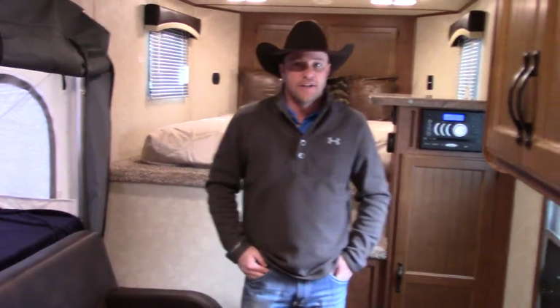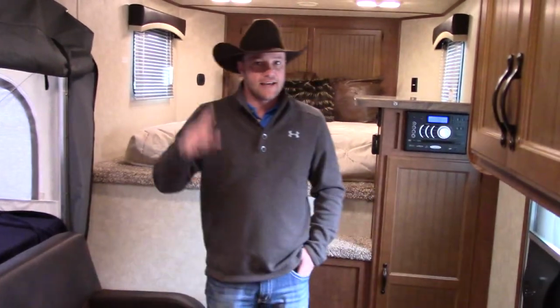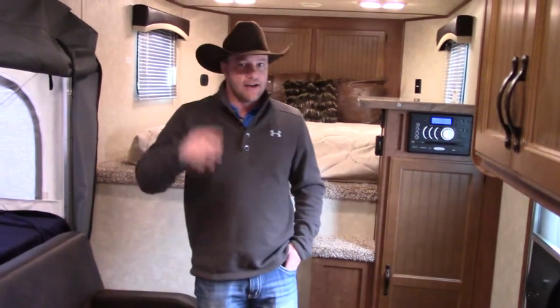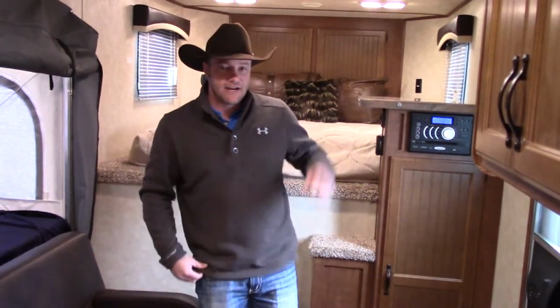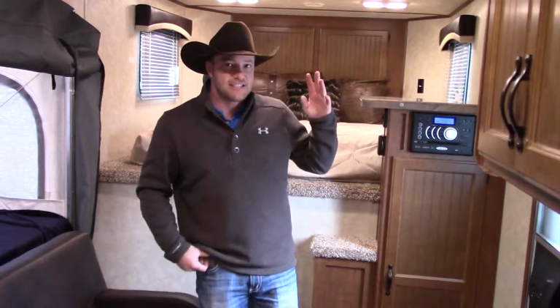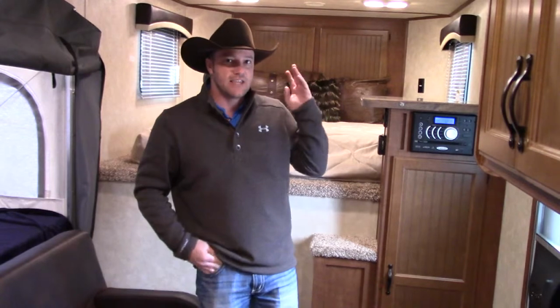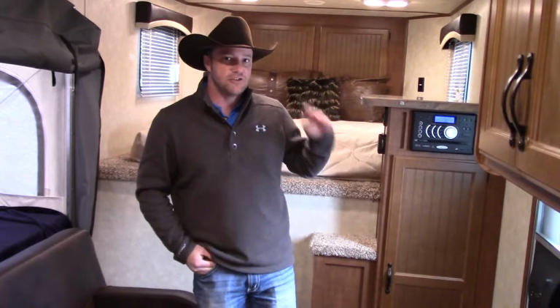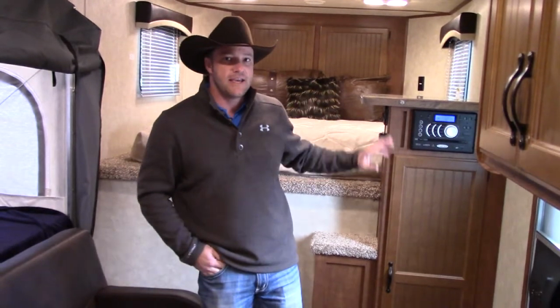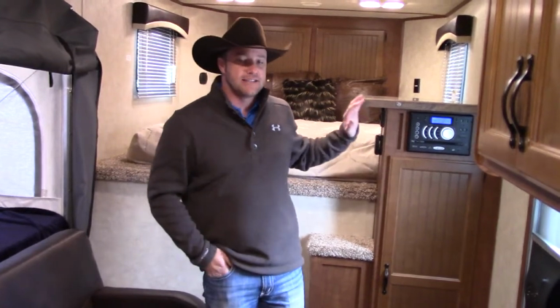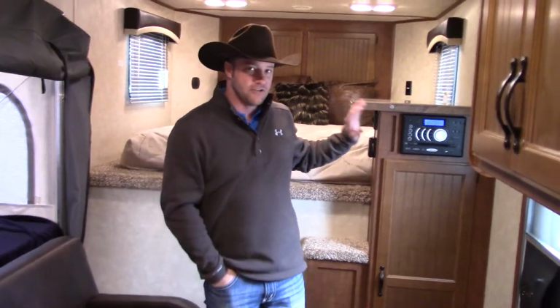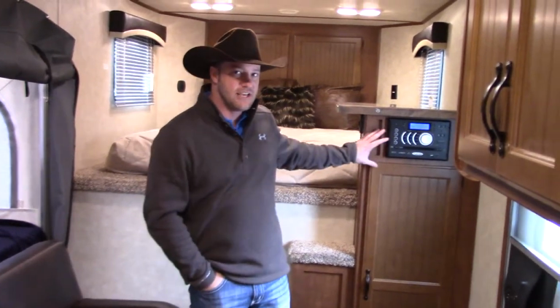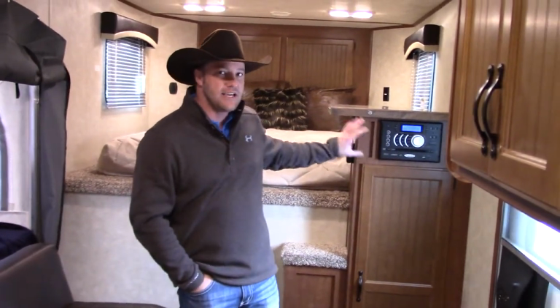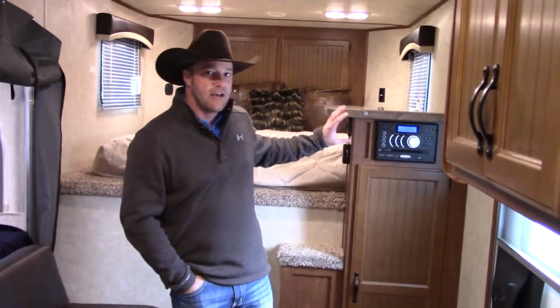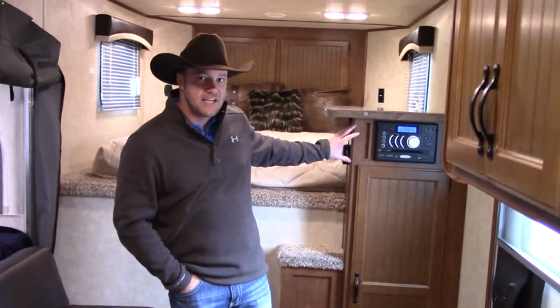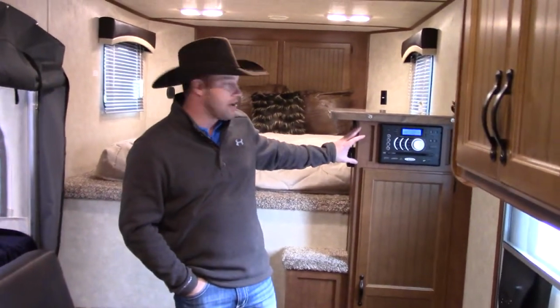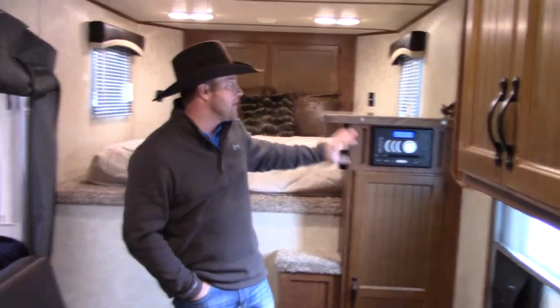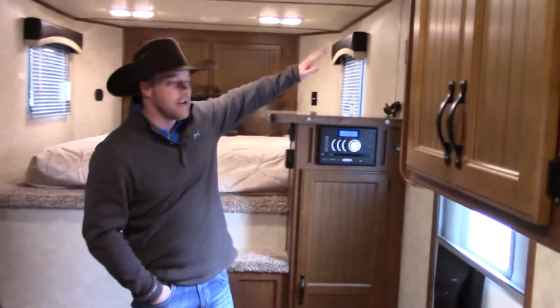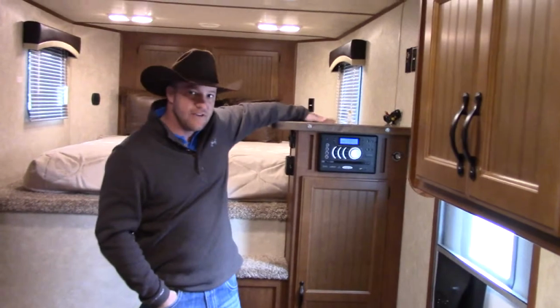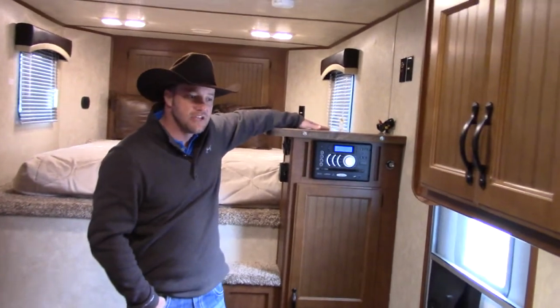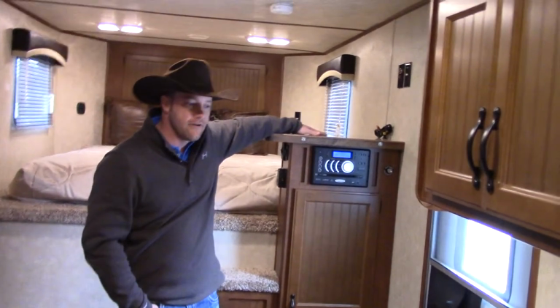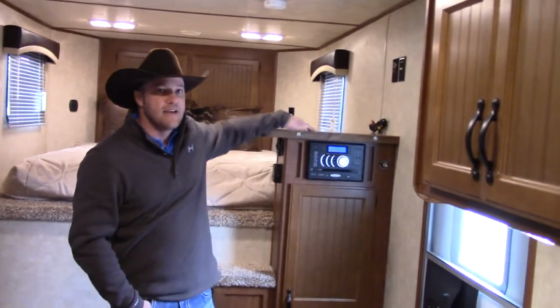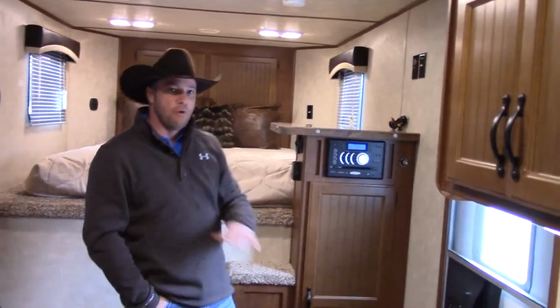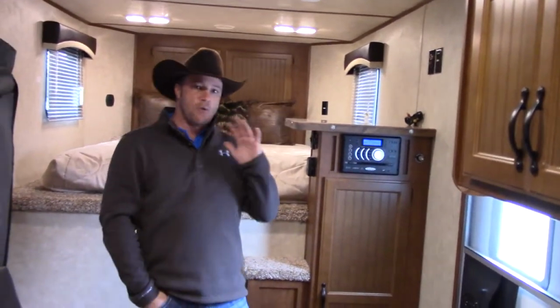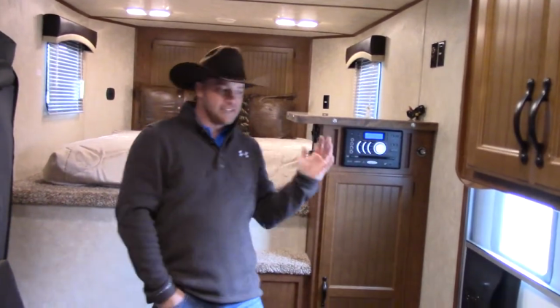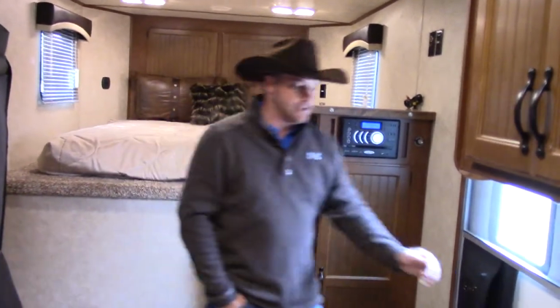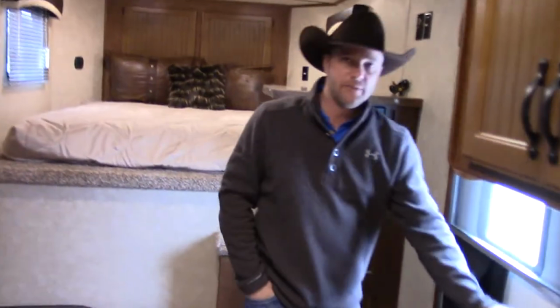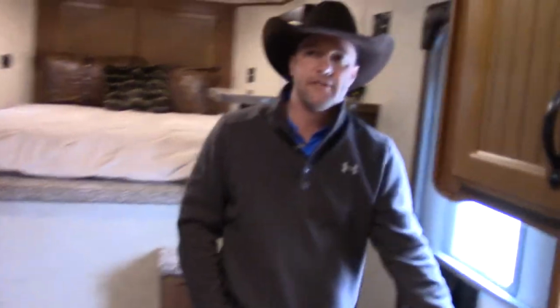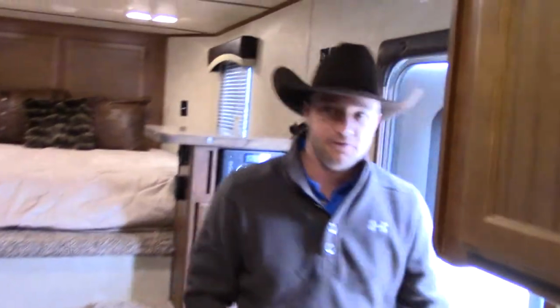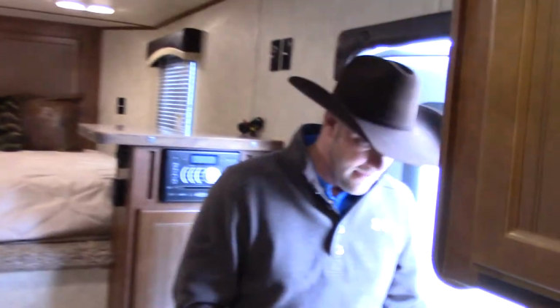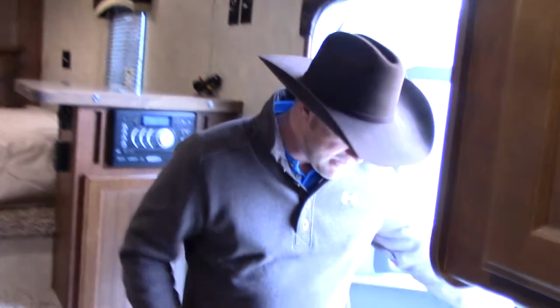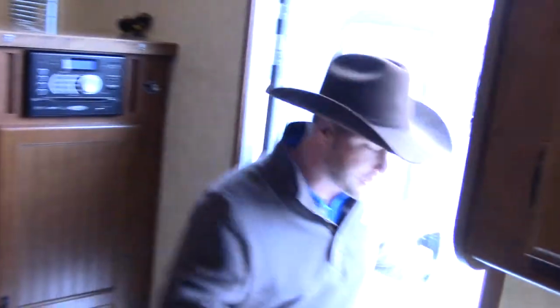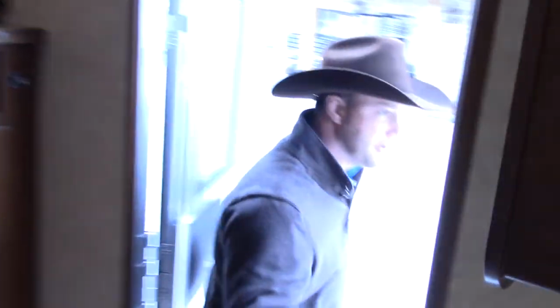The trailer has a regular AC with a heat strip in it. It's got your DVD and CD player combo, and your TV goes up here. Then we'll make our way outside and show you some of the other features.